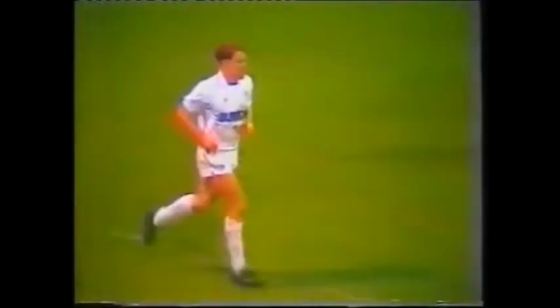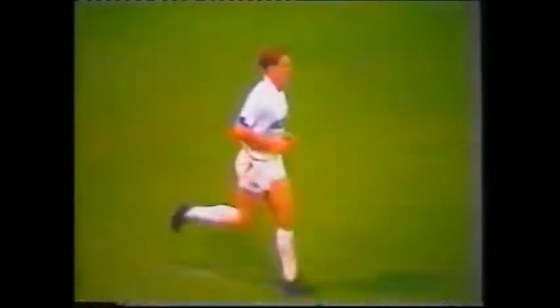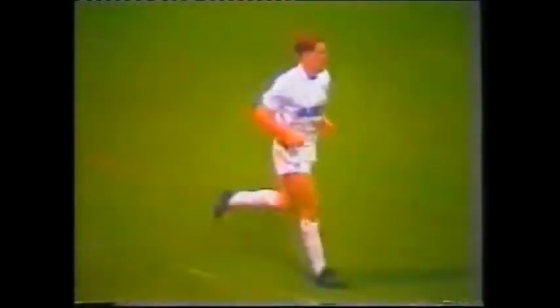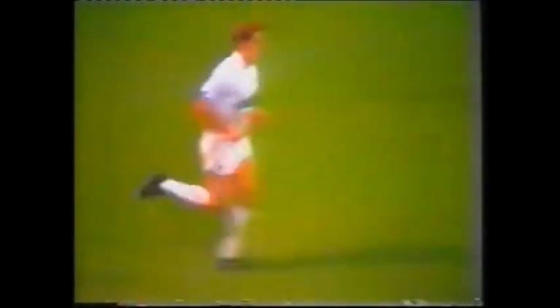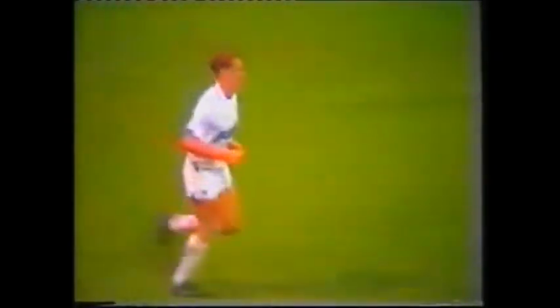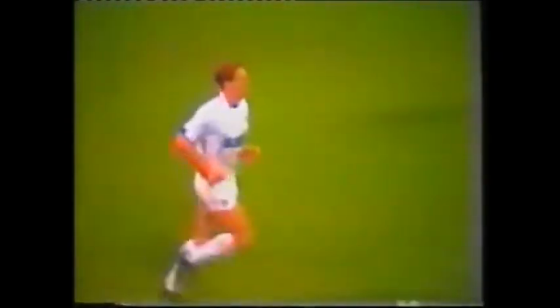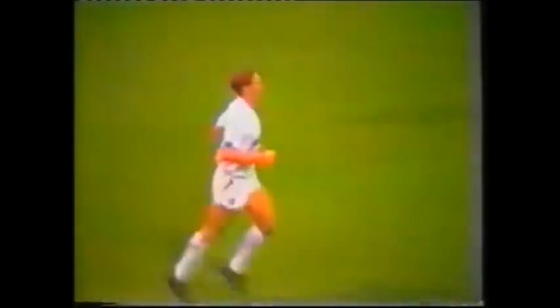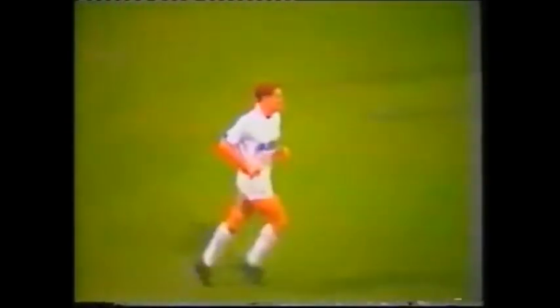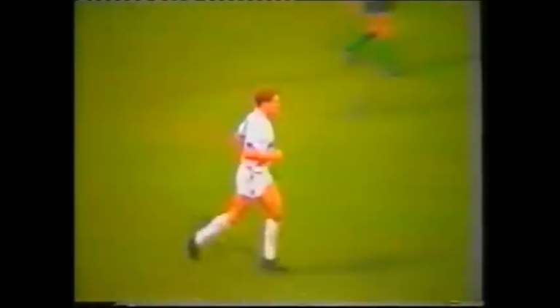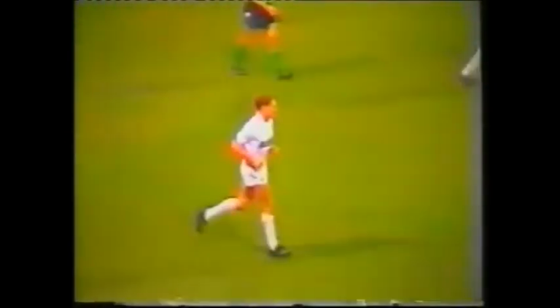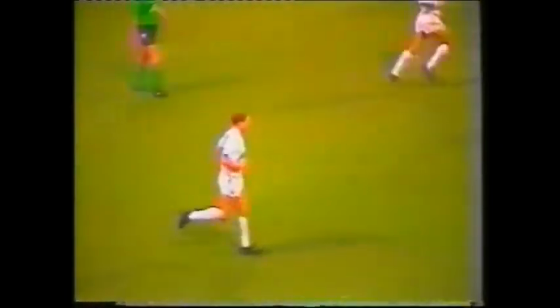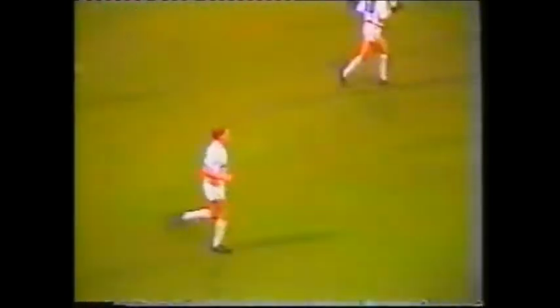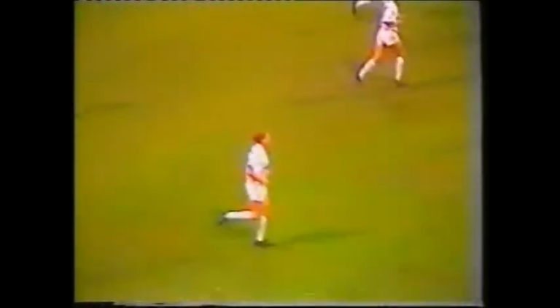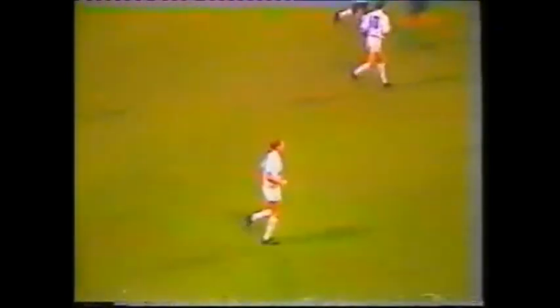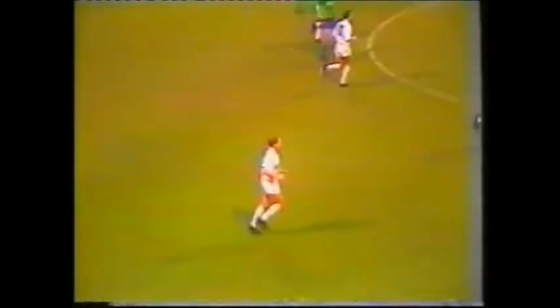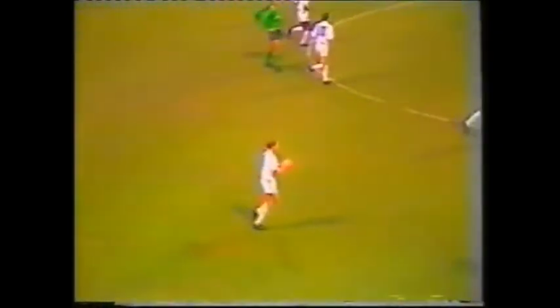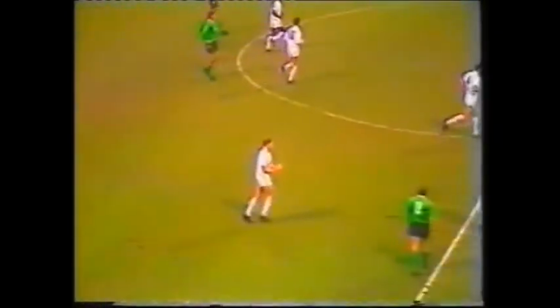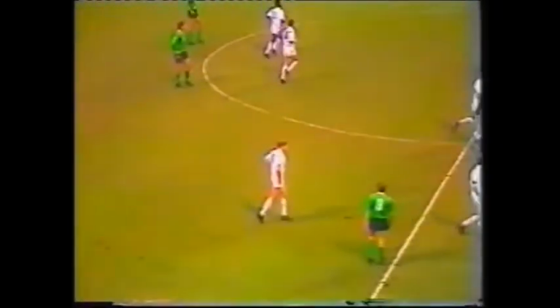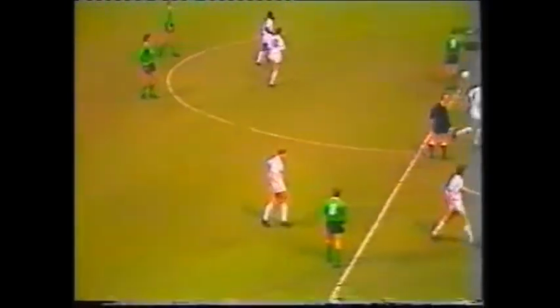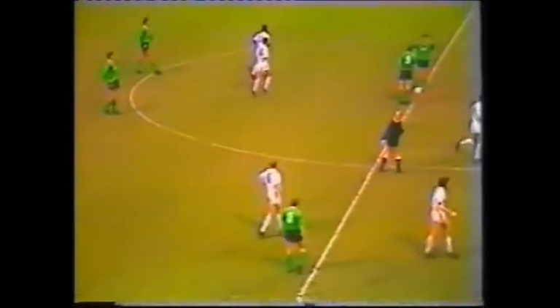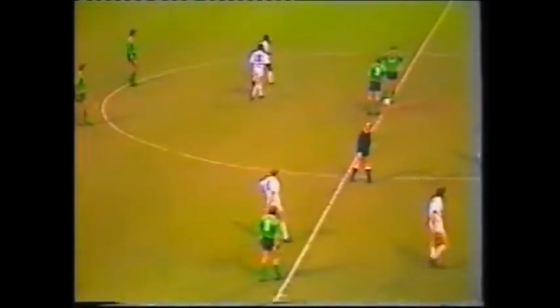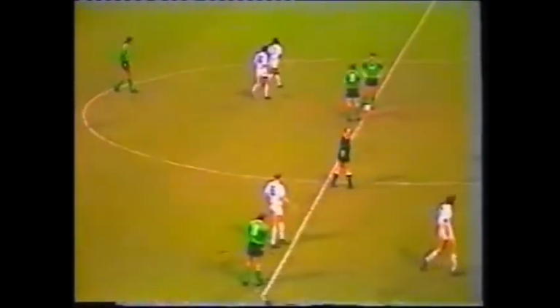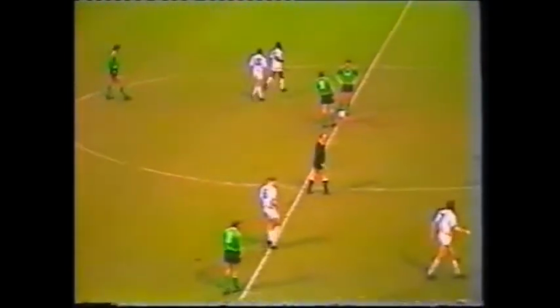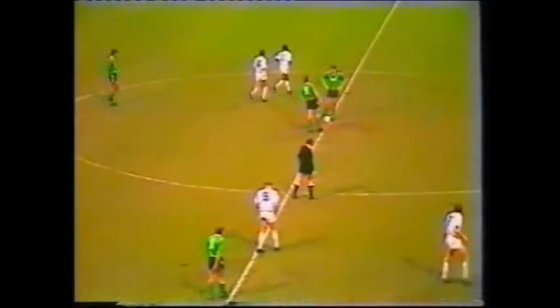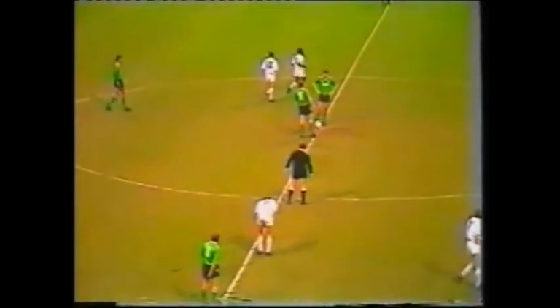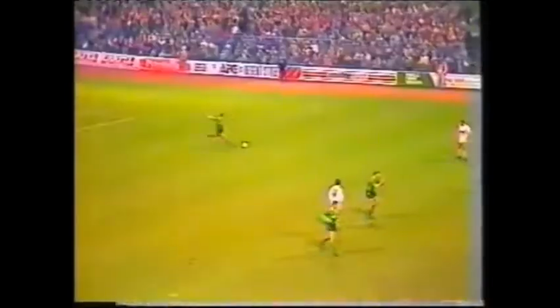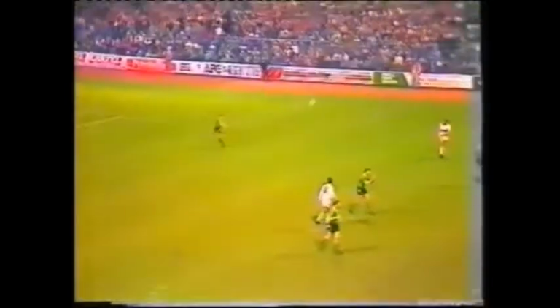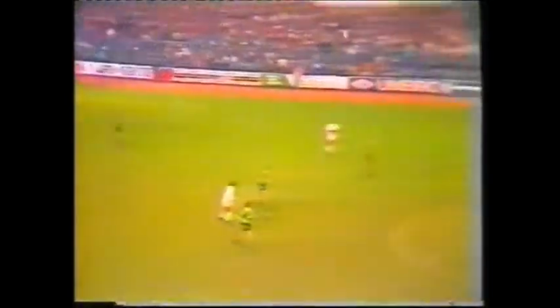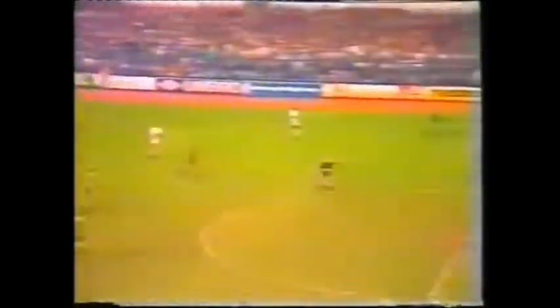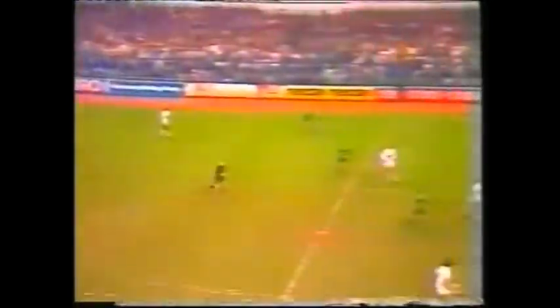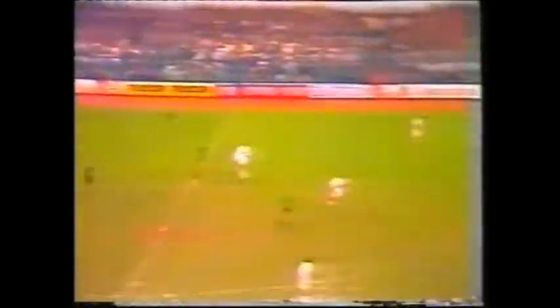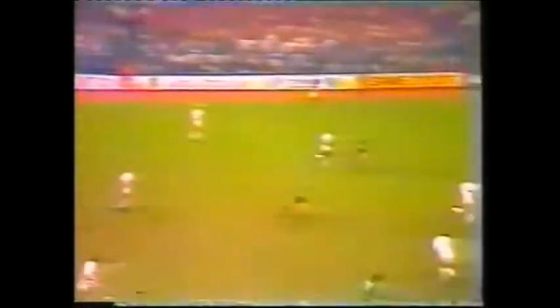And didn't he do well? He held it and waited. And Ian Baird, as he did last season, gets a goal against Plymouth Argyle. Gillette had an excellent first half.